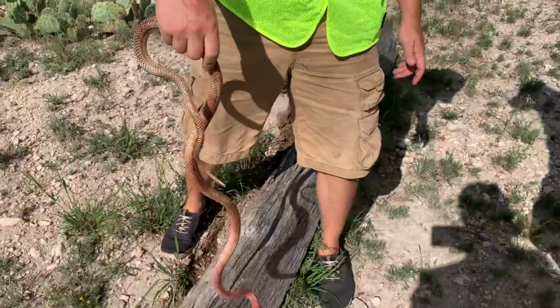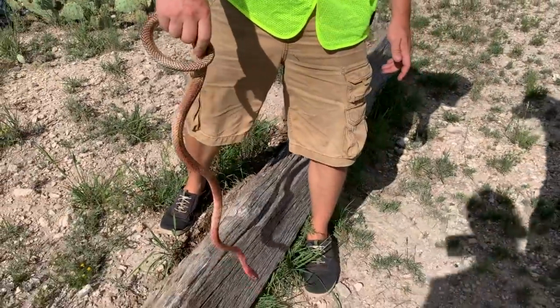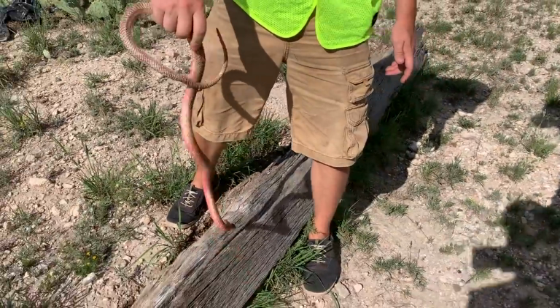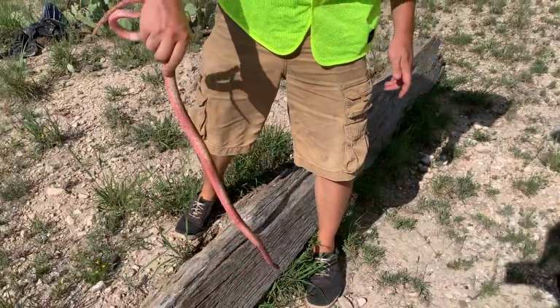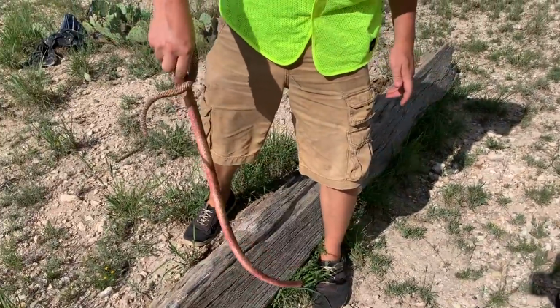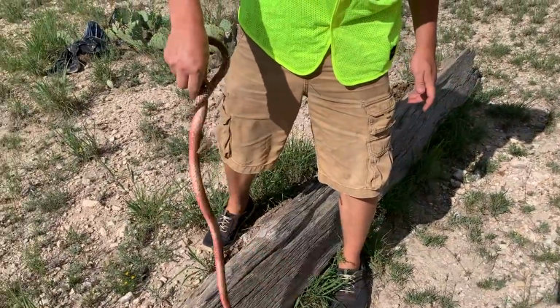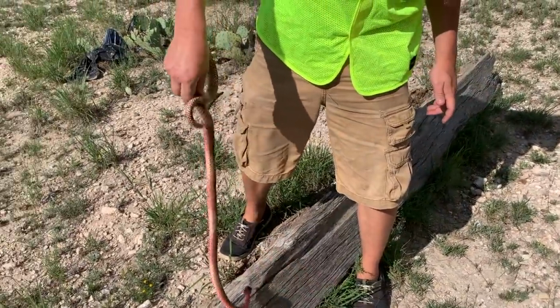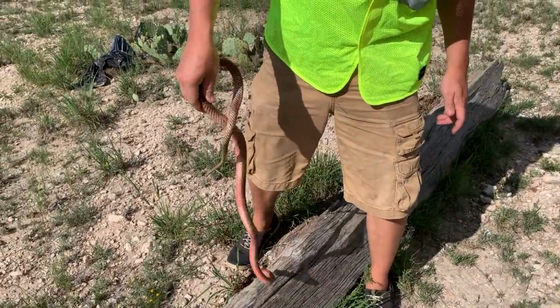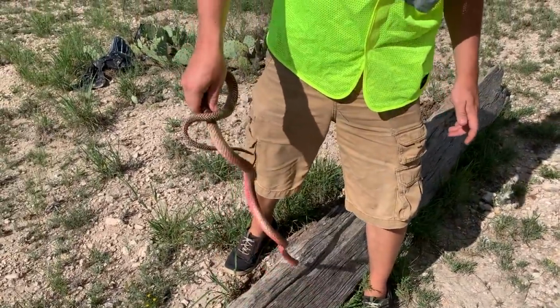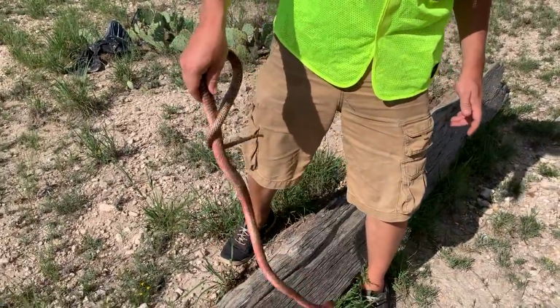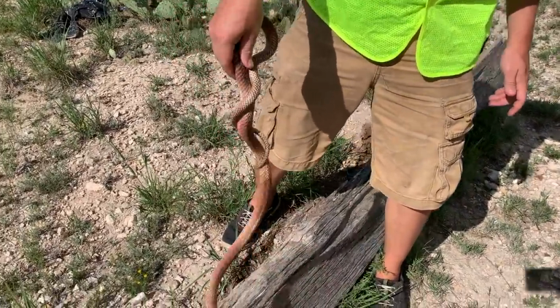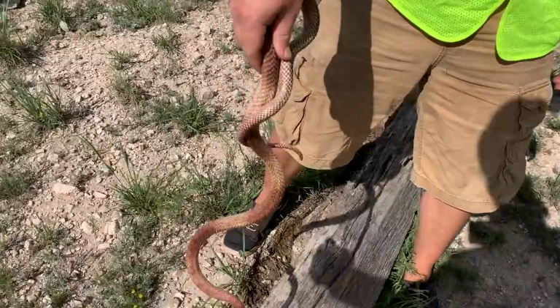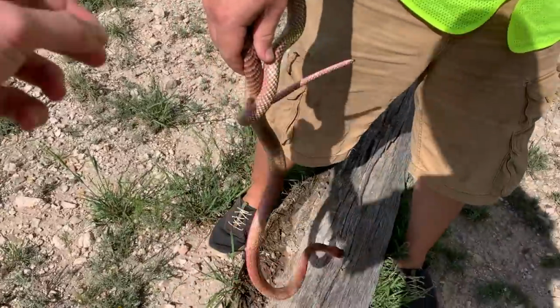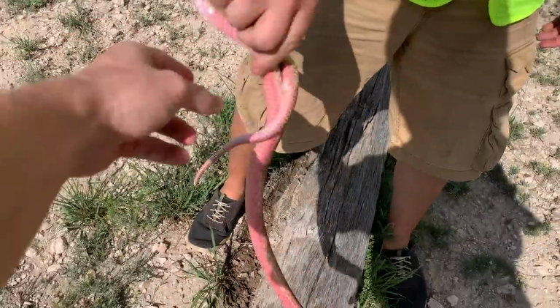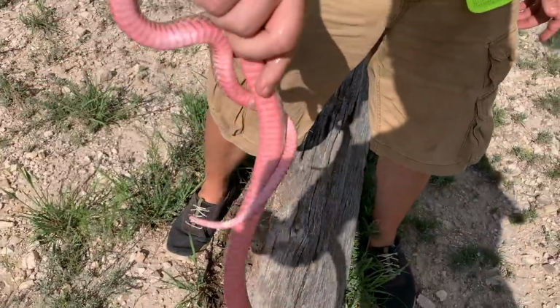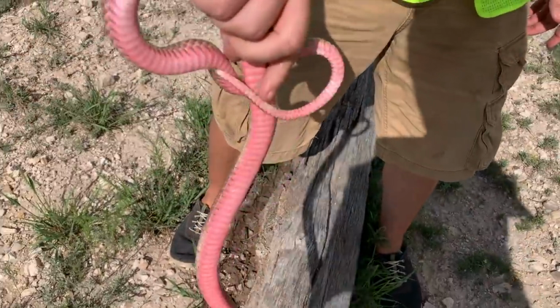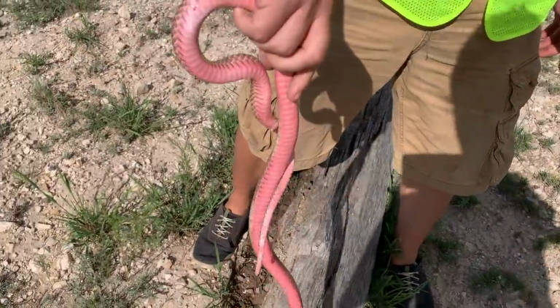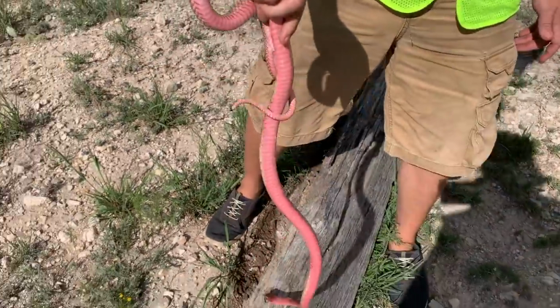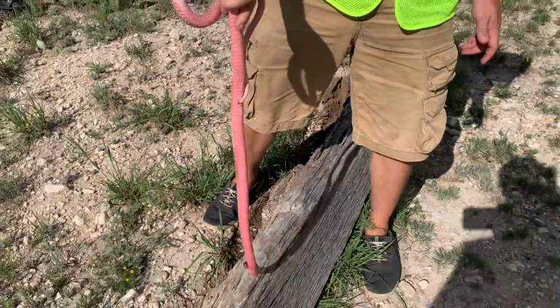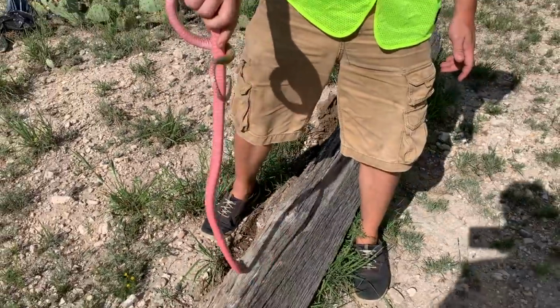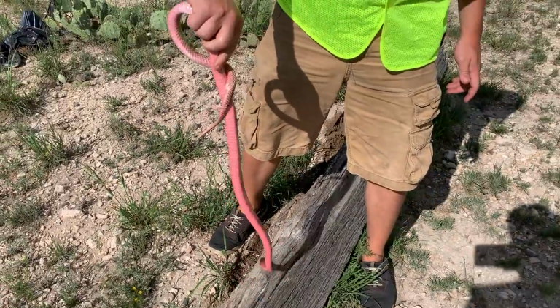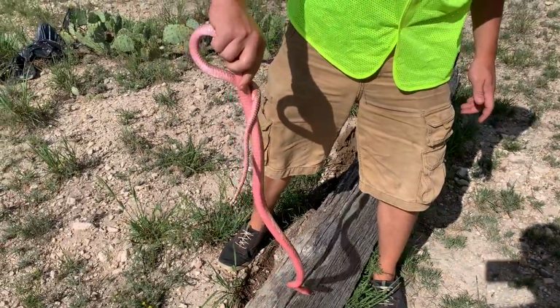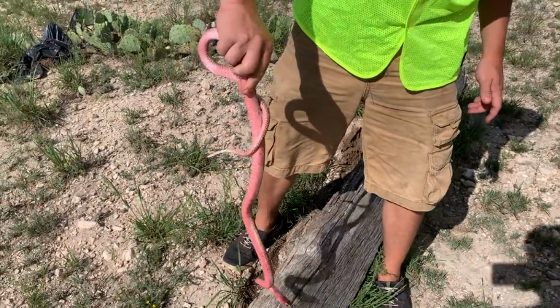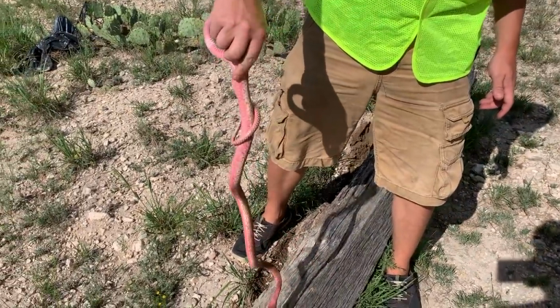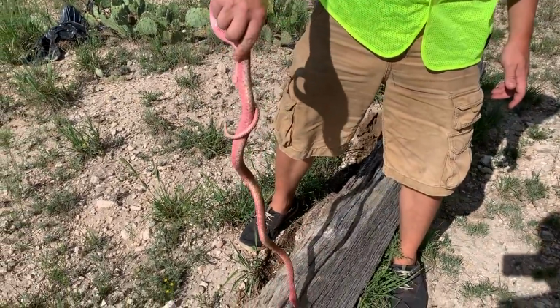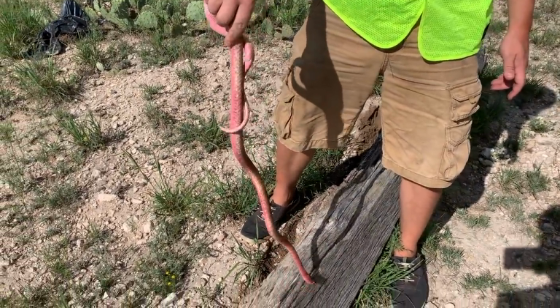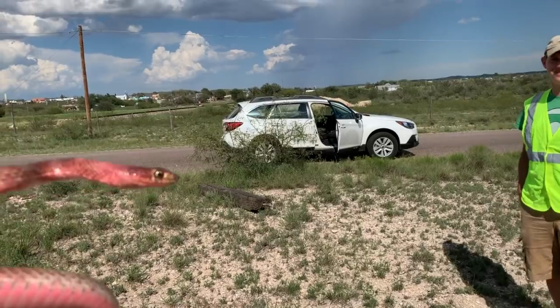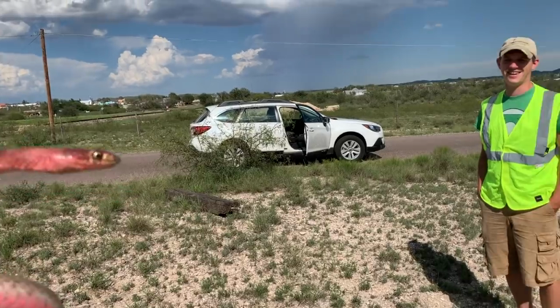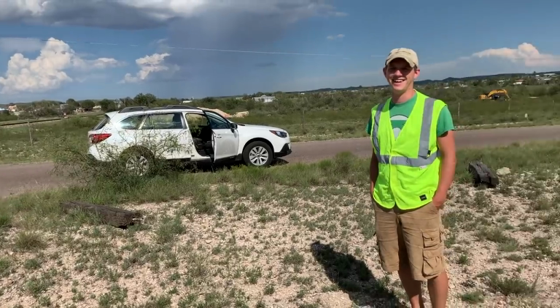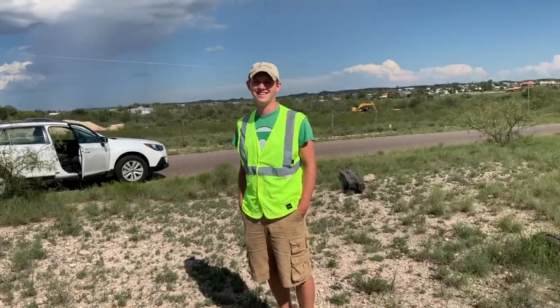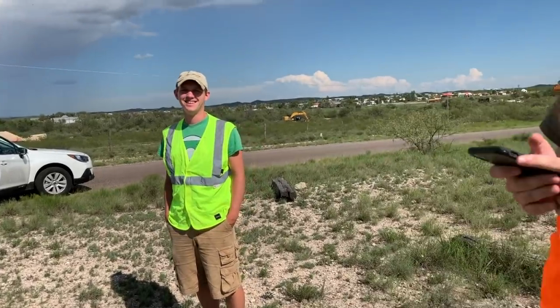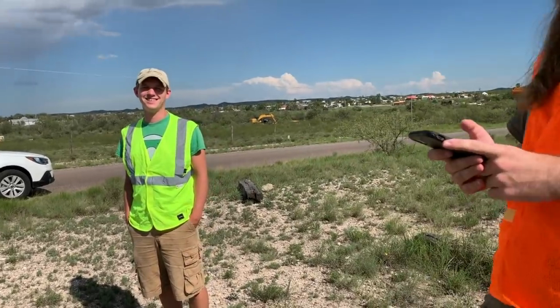Very cool. A hot boy. That's a good looking catch — look at his belly. That's crazy. He's banded too. I love that I got that on video.